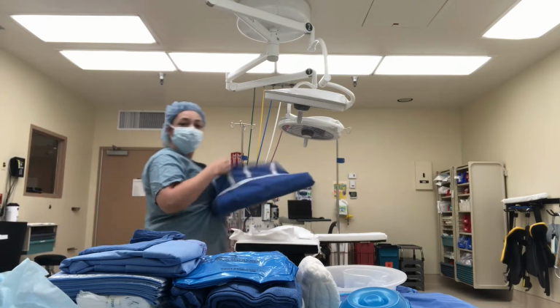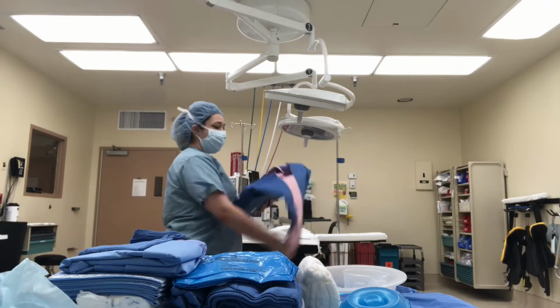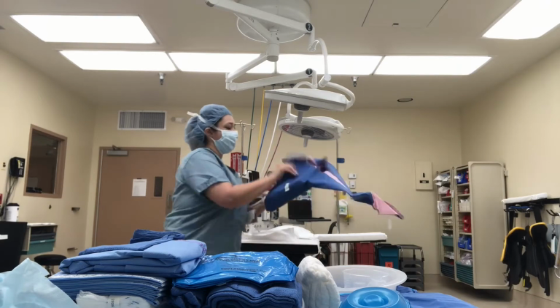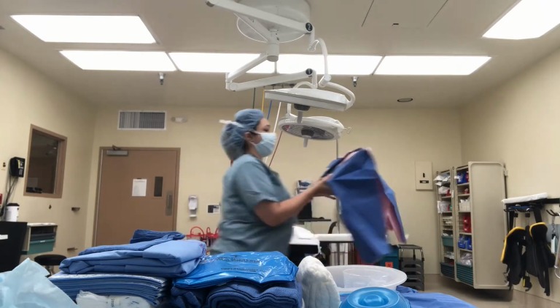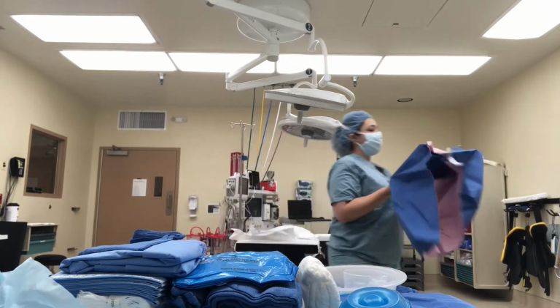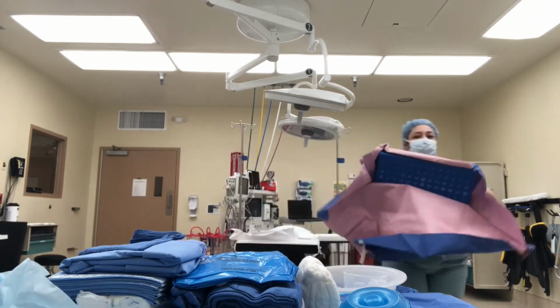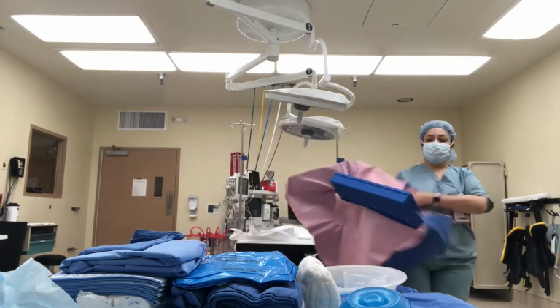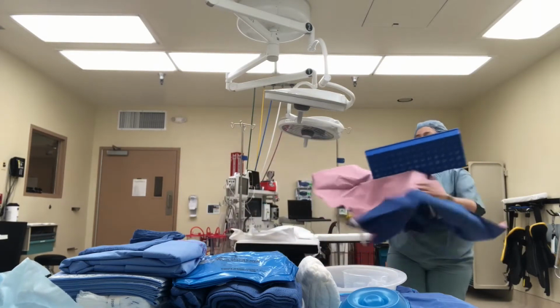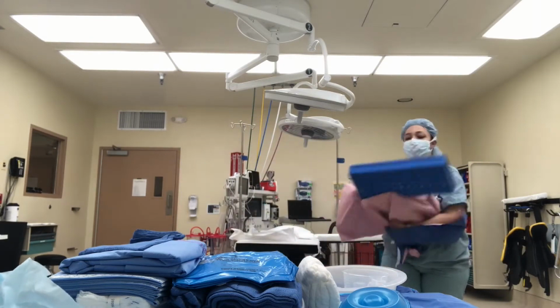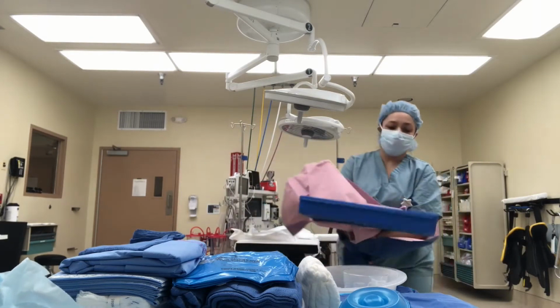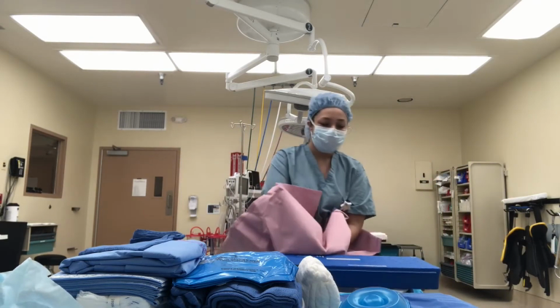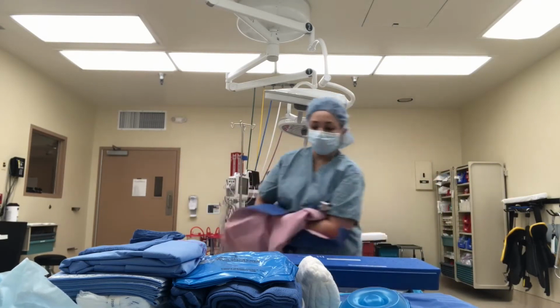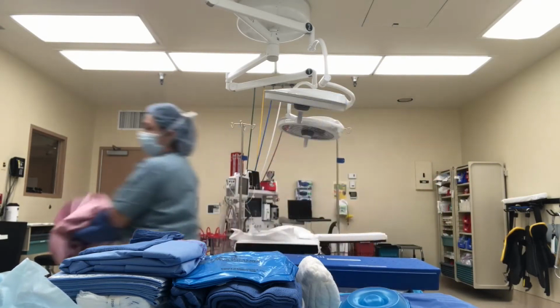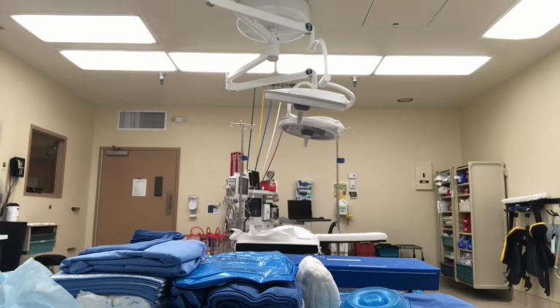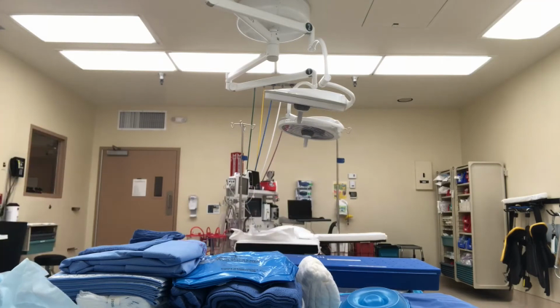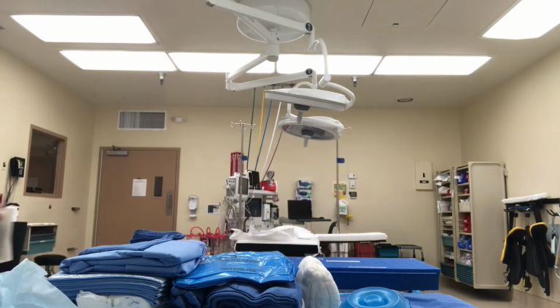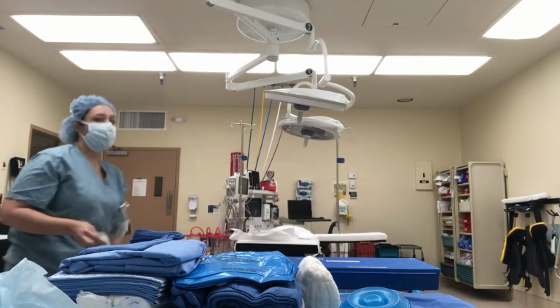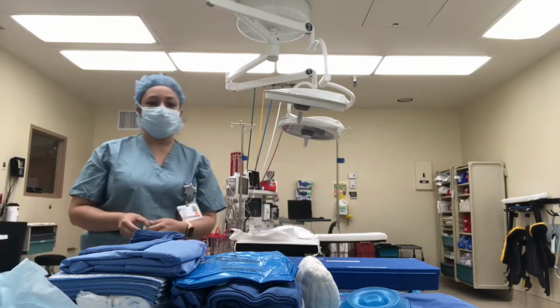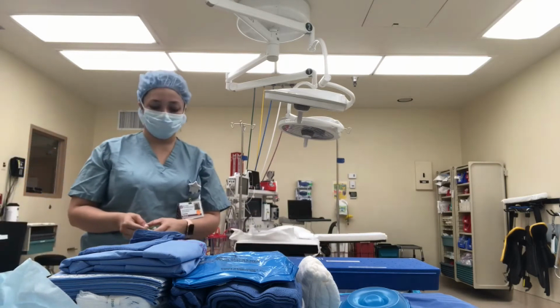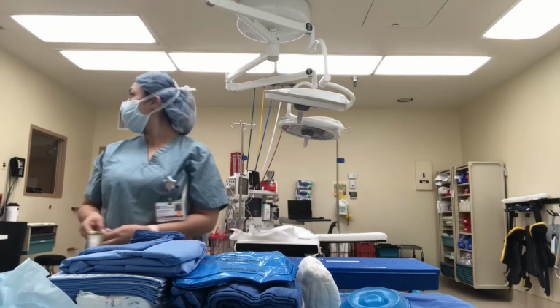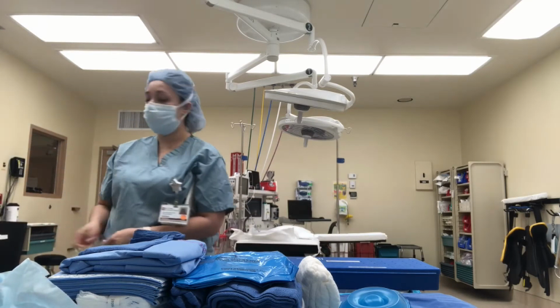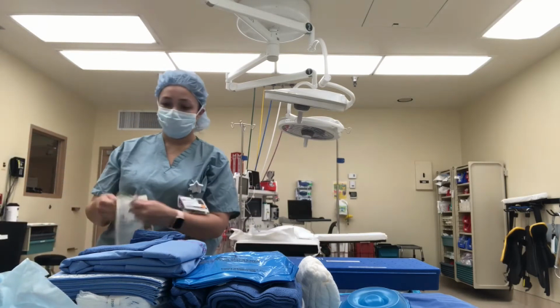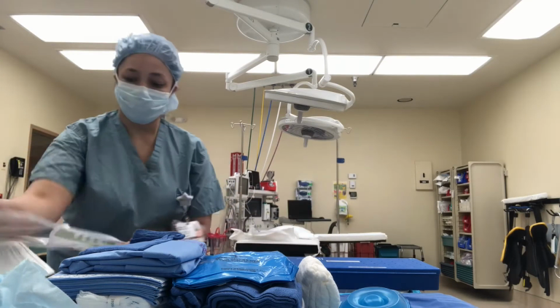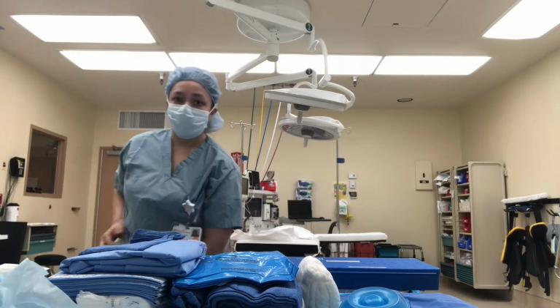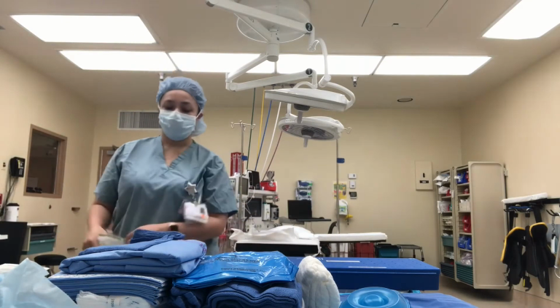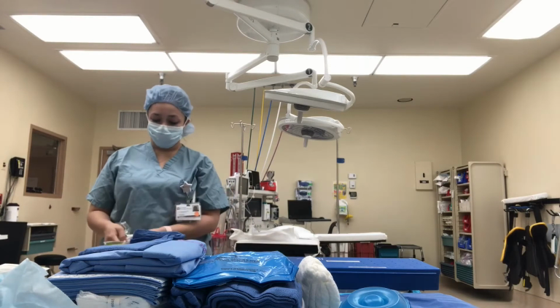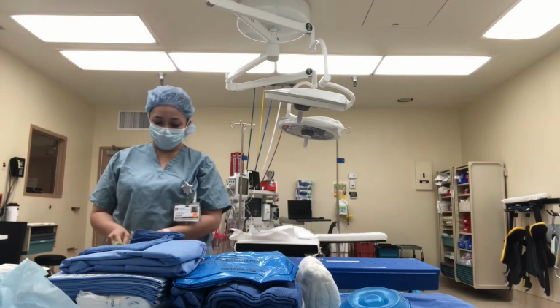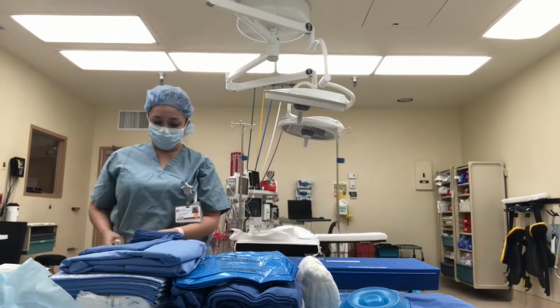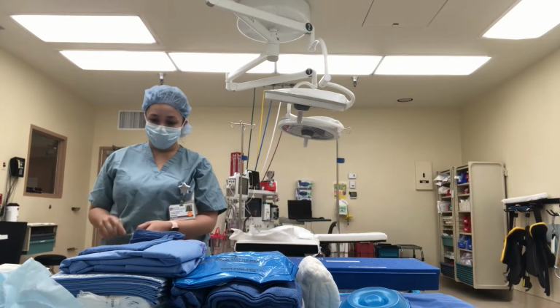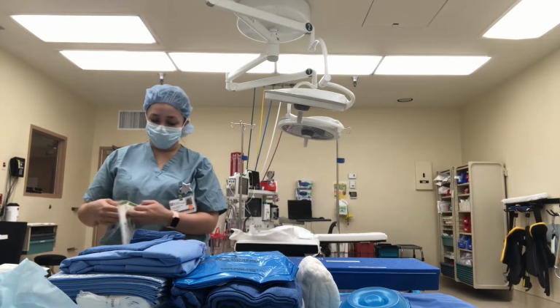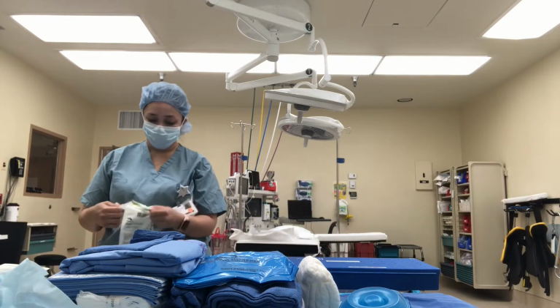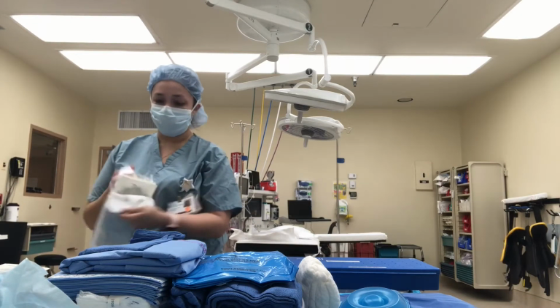Here I'm opening up my scope. Some doctors use more than one scope in some cases — this doctor is one of those doctors. And lastly, our gloves for both myself and the surgeon.